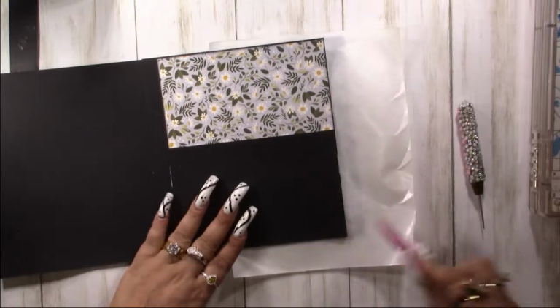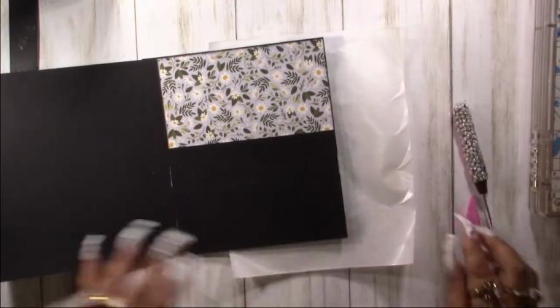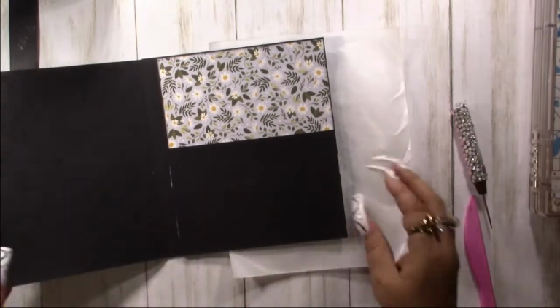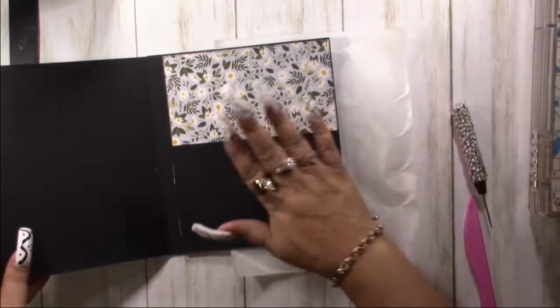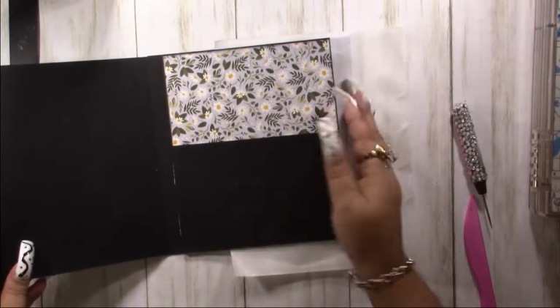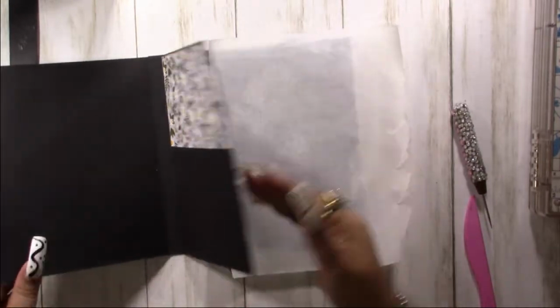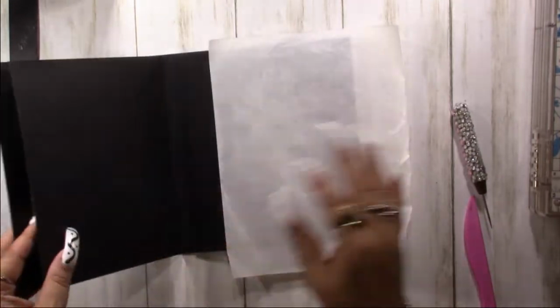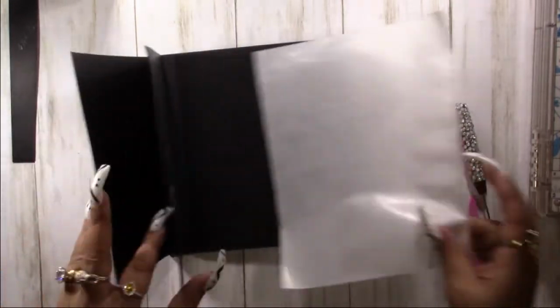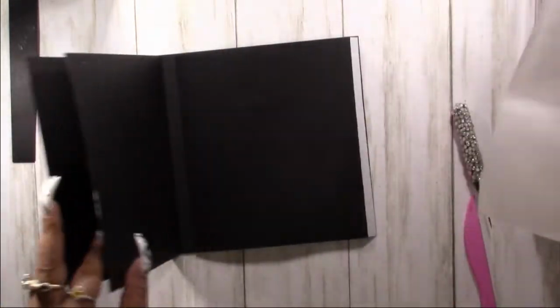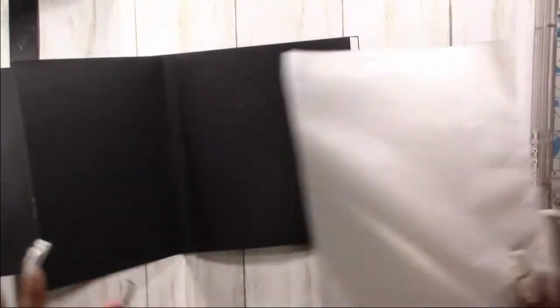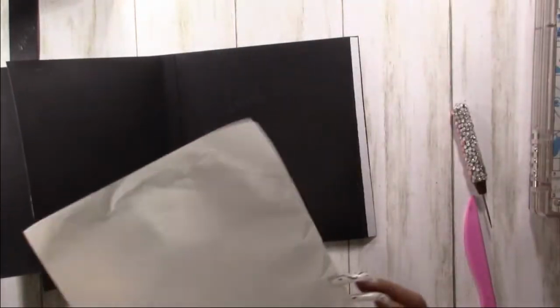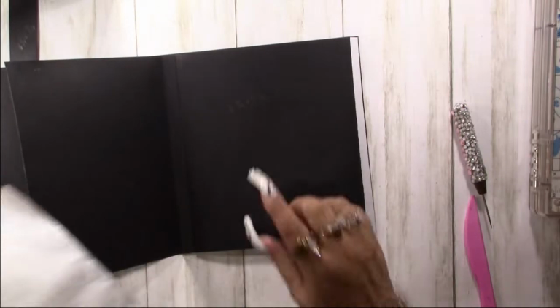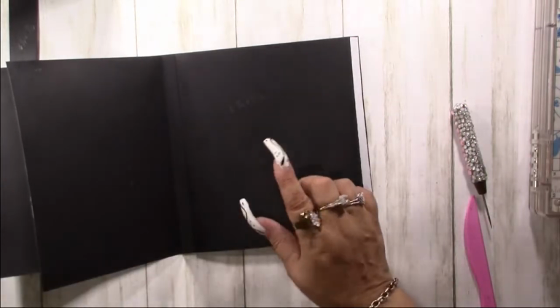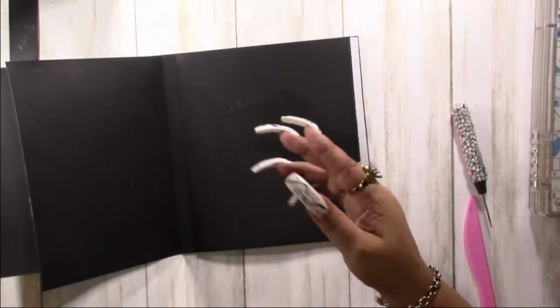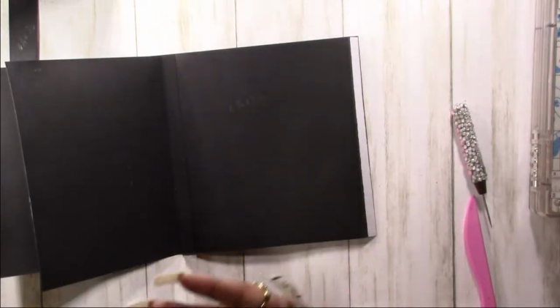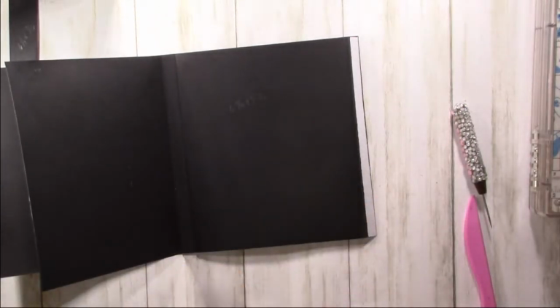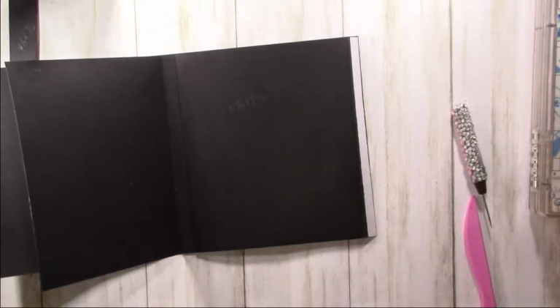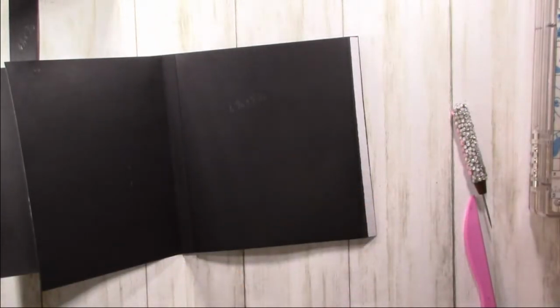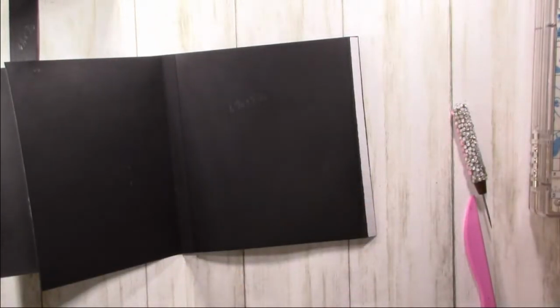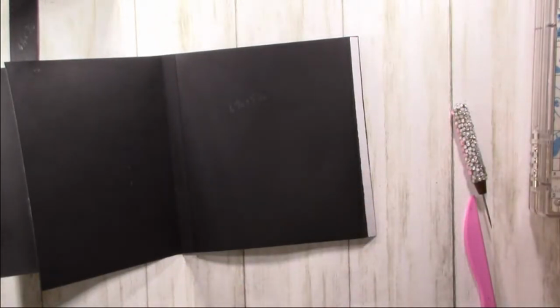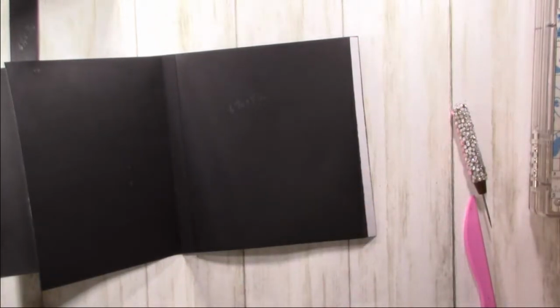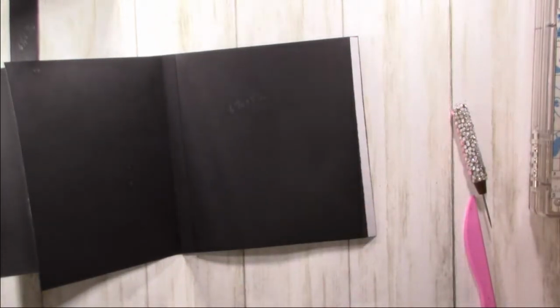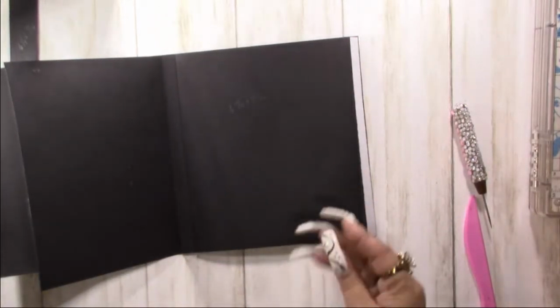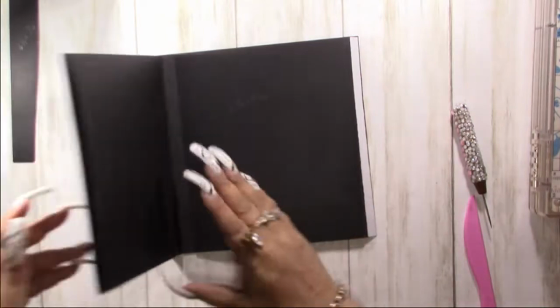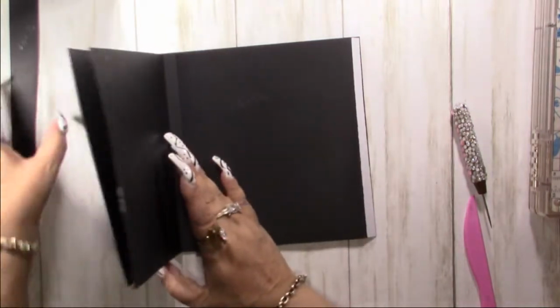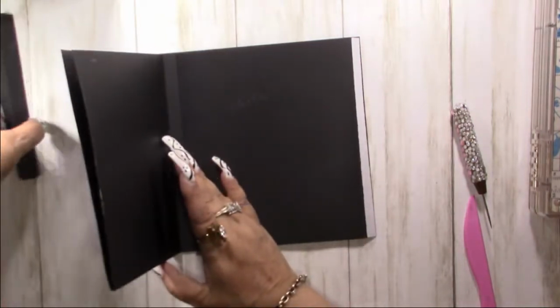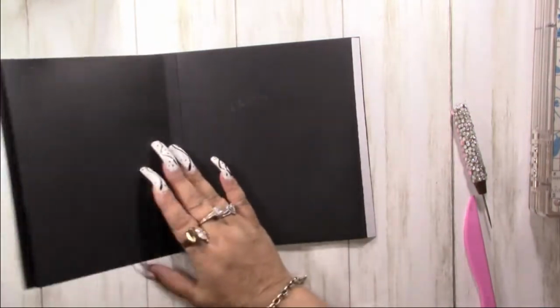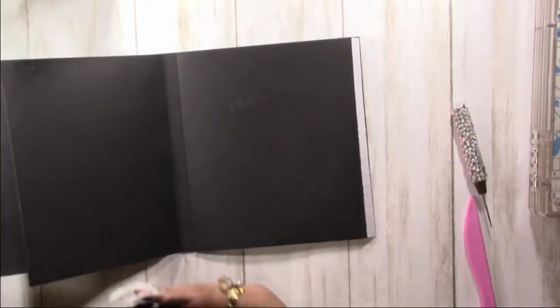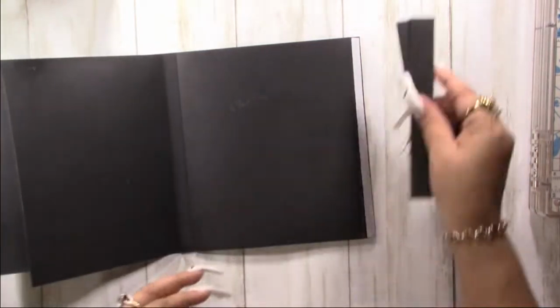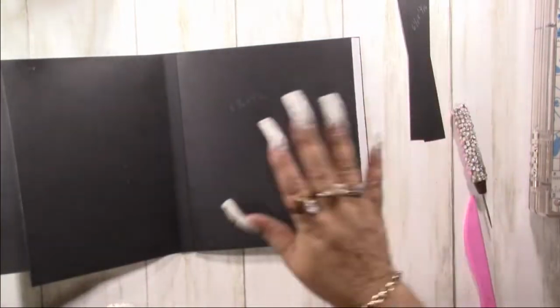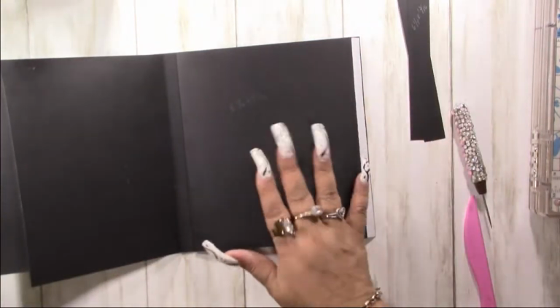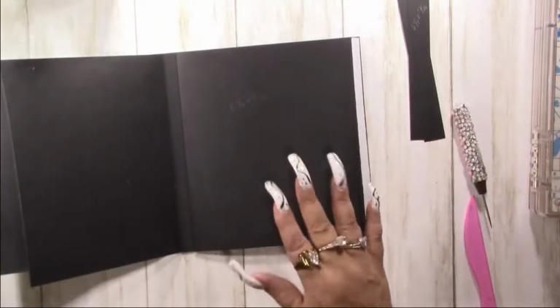Now that is down and we have our pocket done. Then I have a belly band for the other two pages, and I need to put the paper down for those.